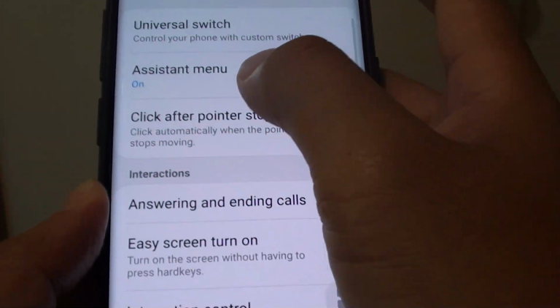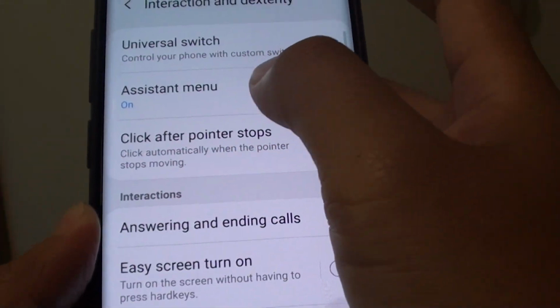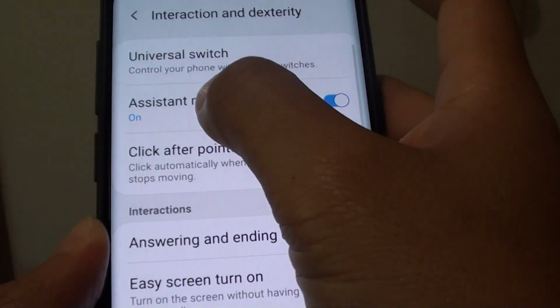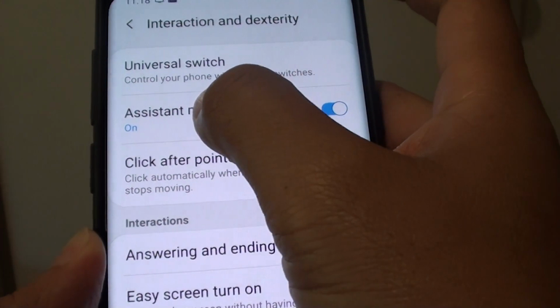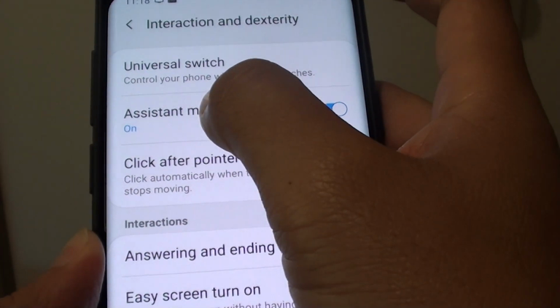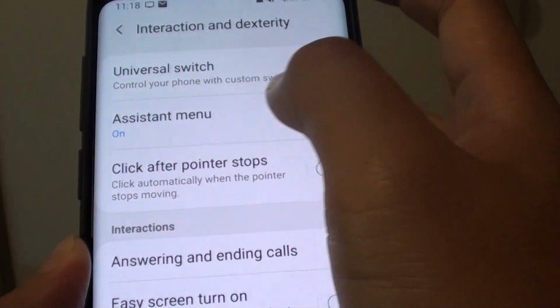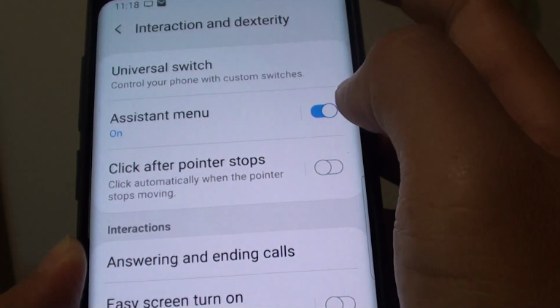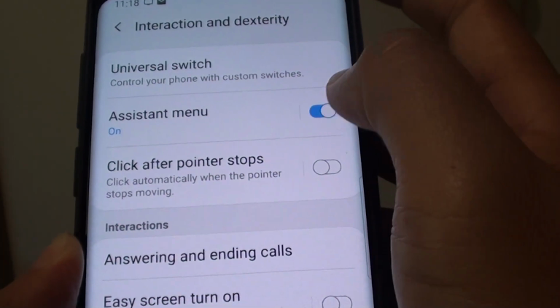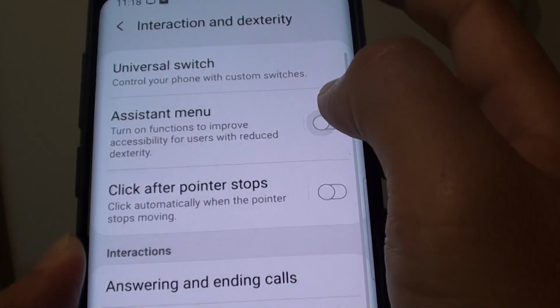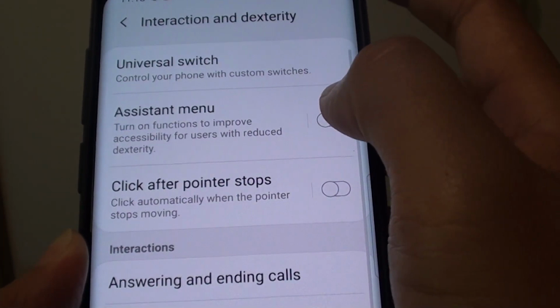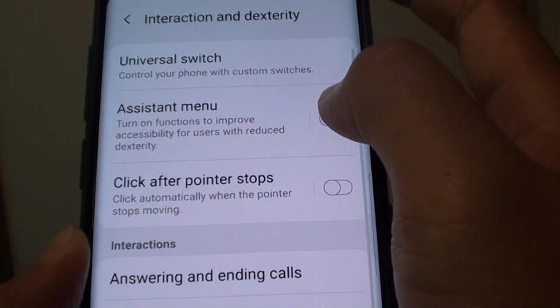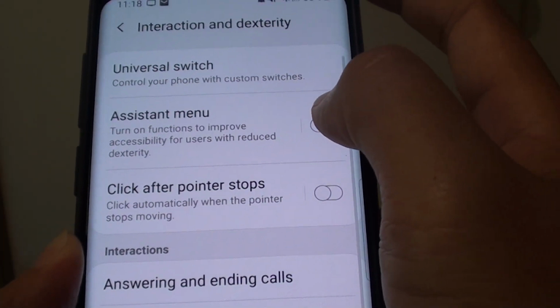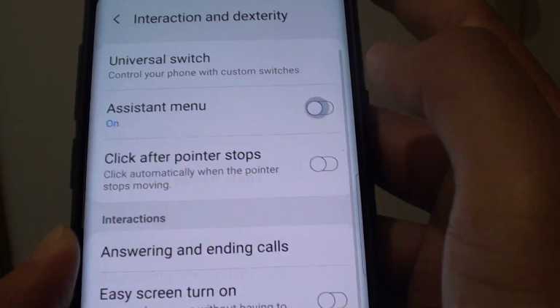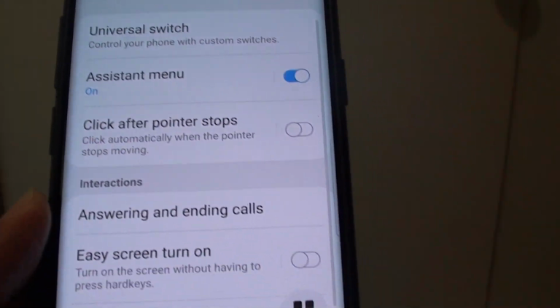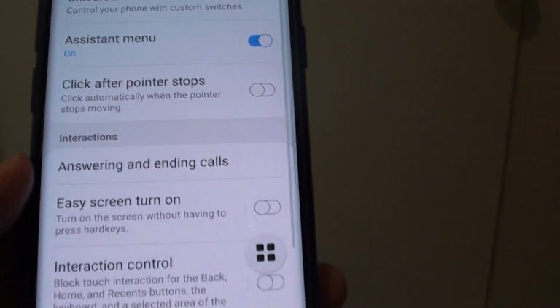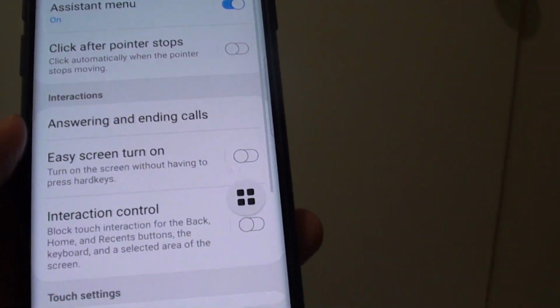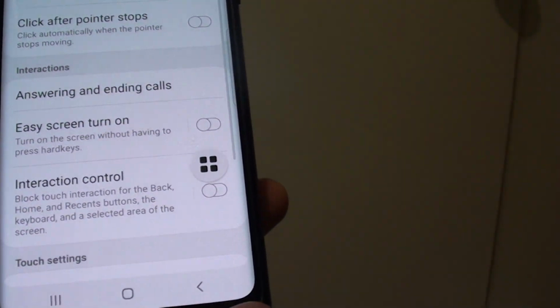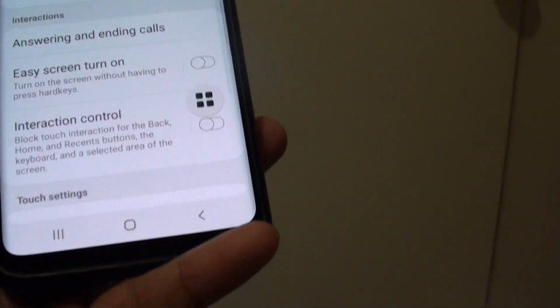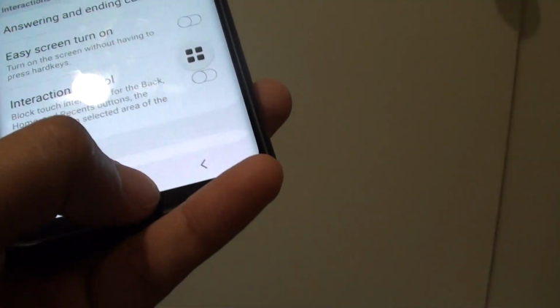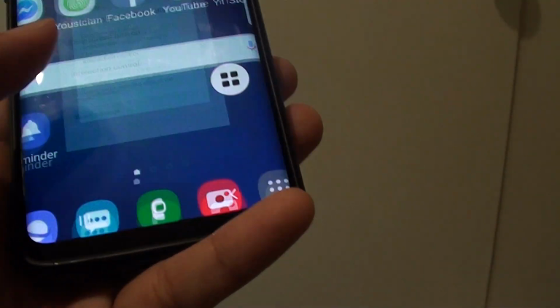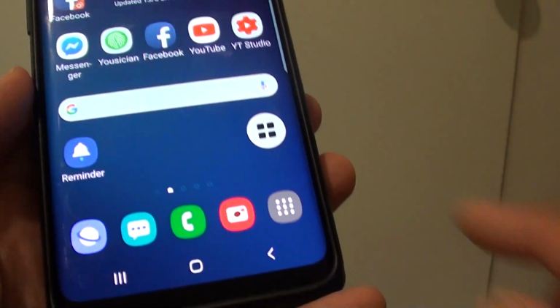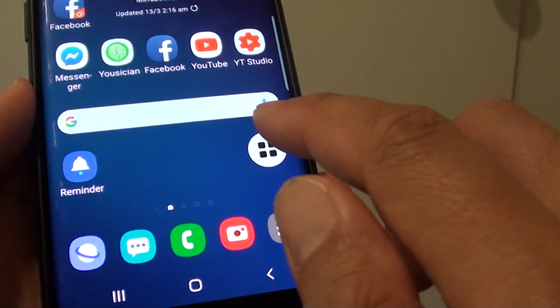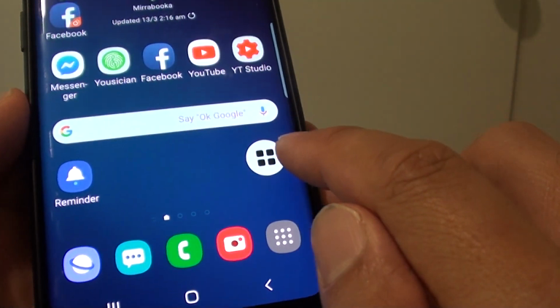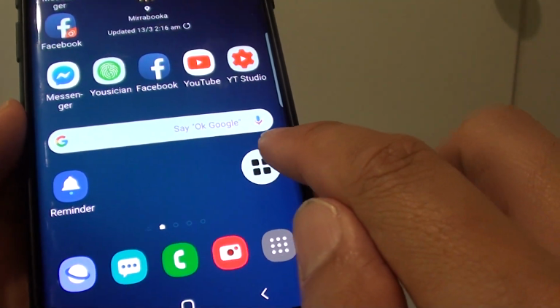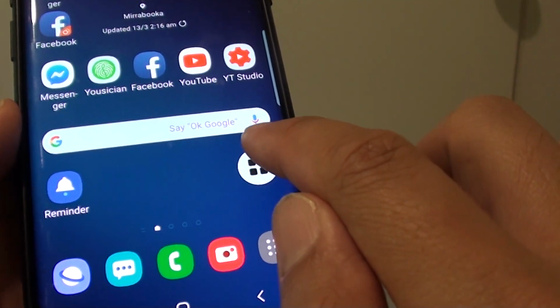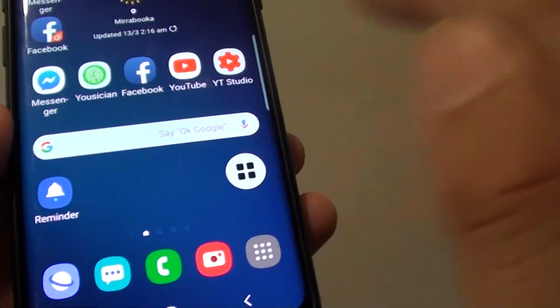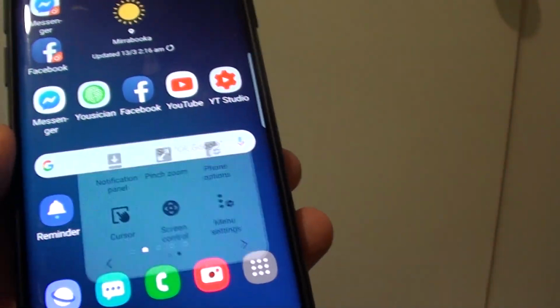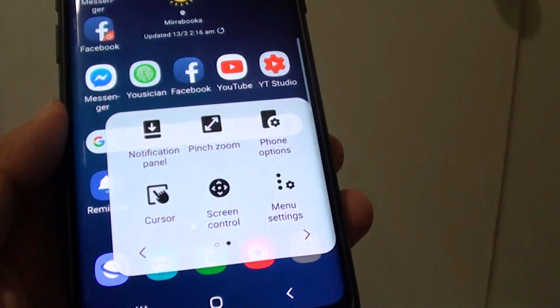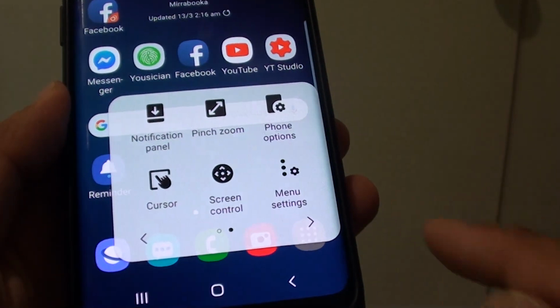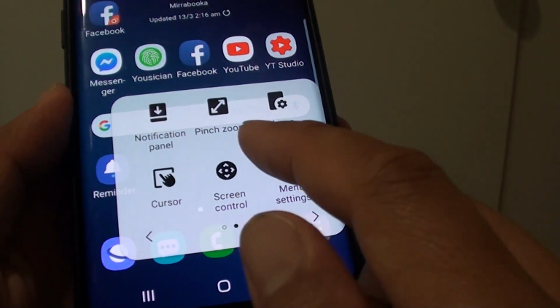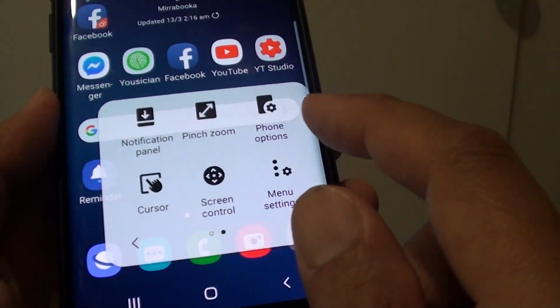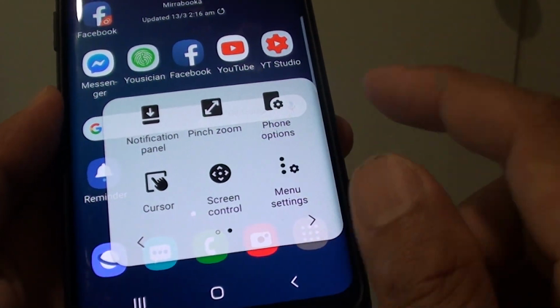Then make sure you turn on Assistant Menu. Tap on Assistant Menu to turn it on. Once it is on, you can tap on it.